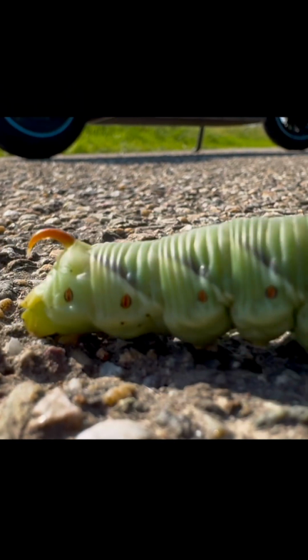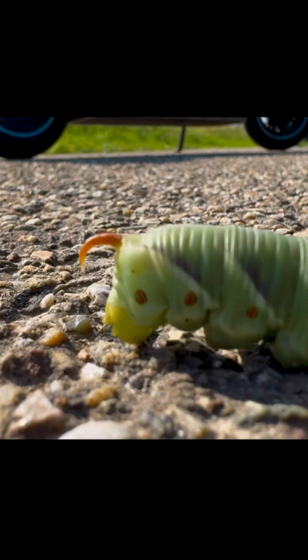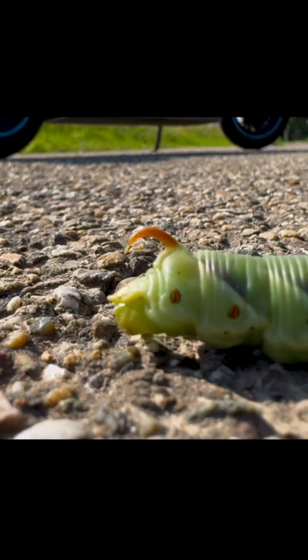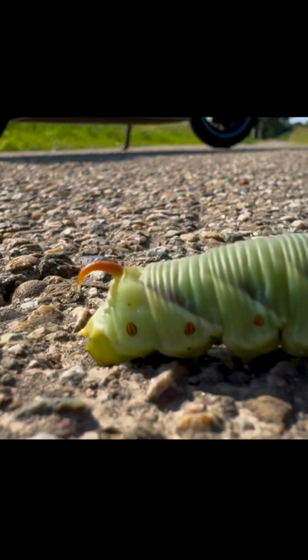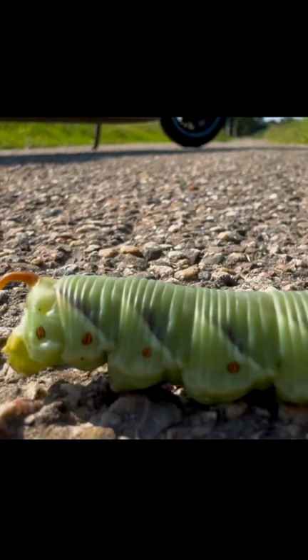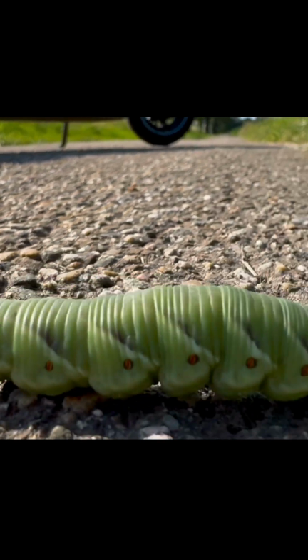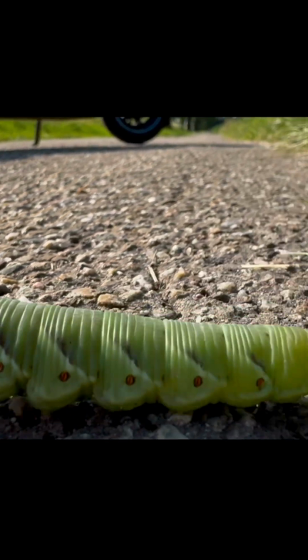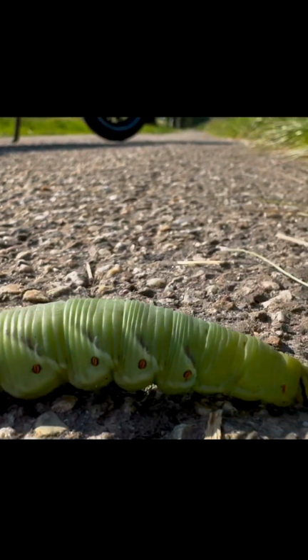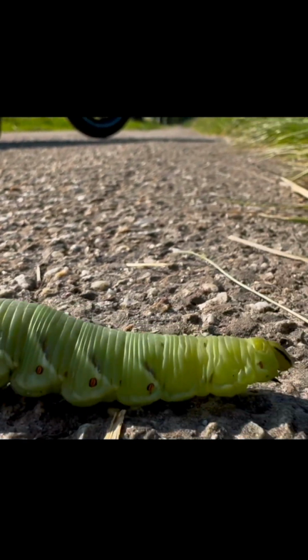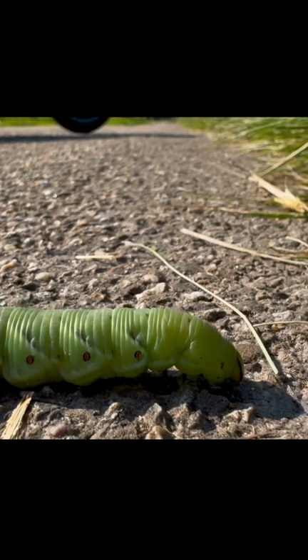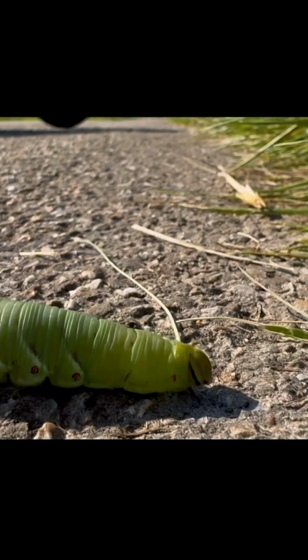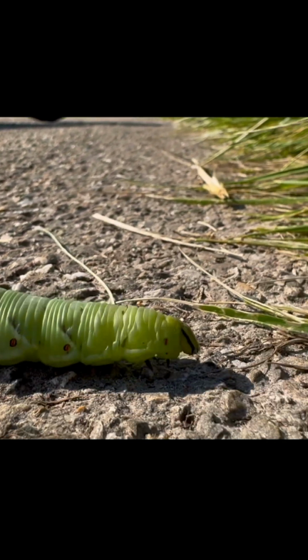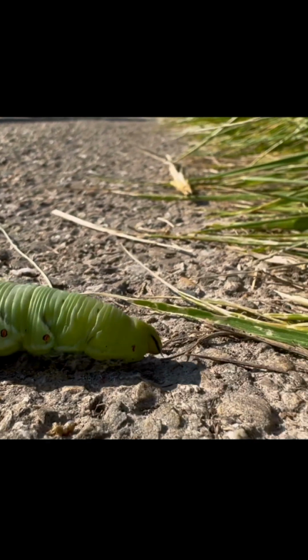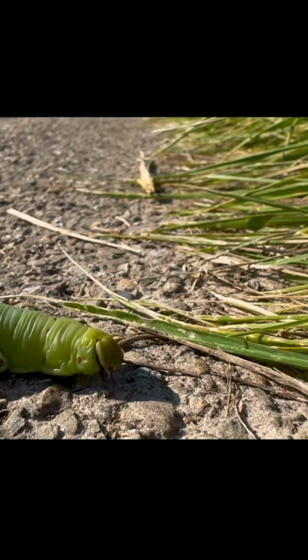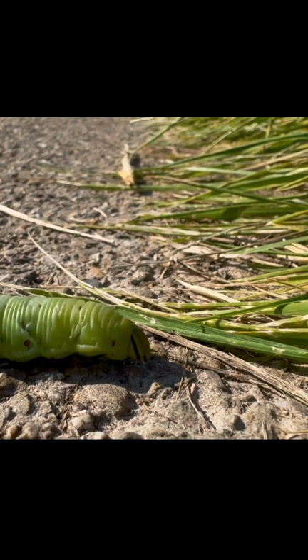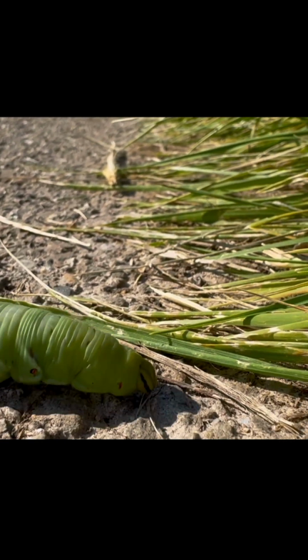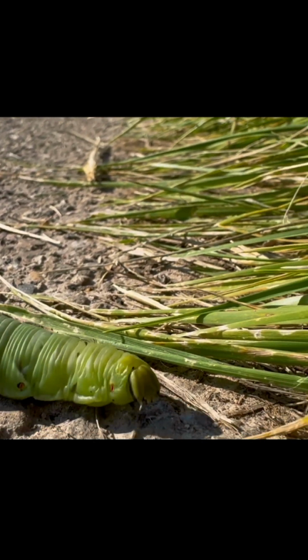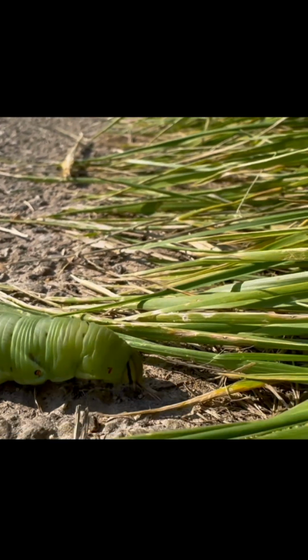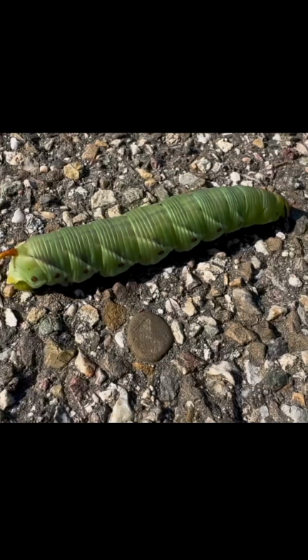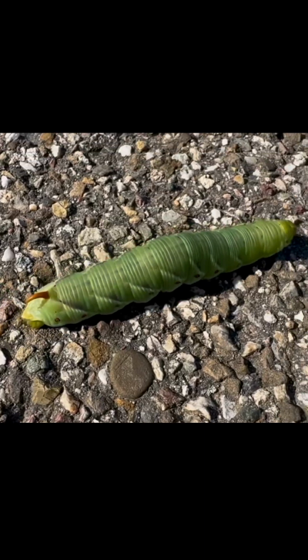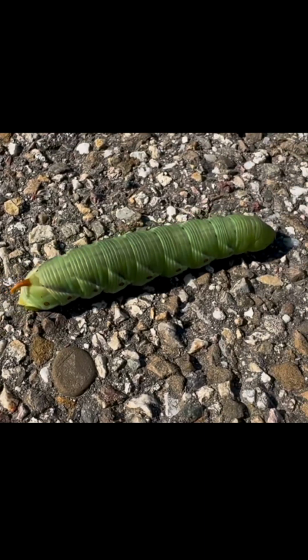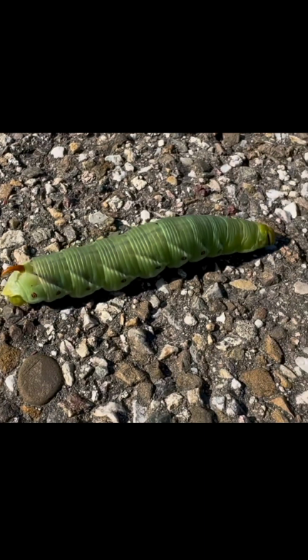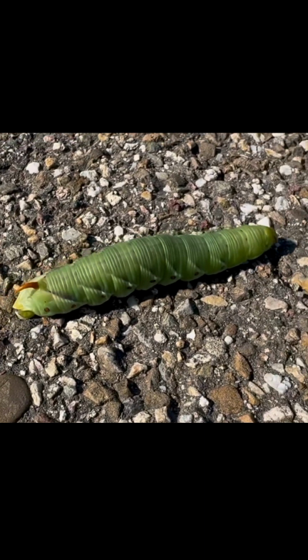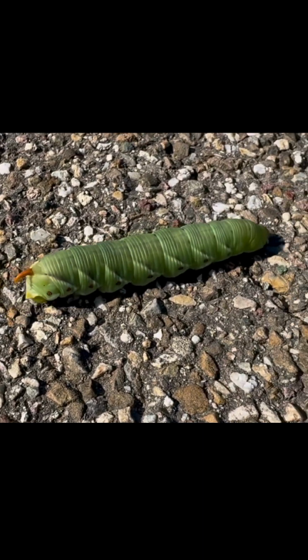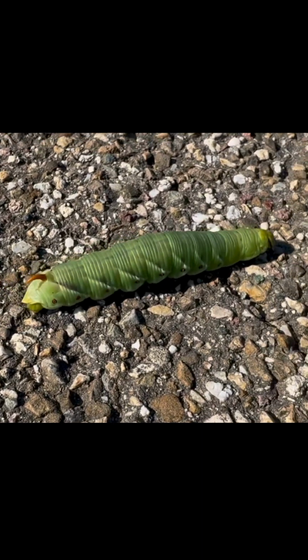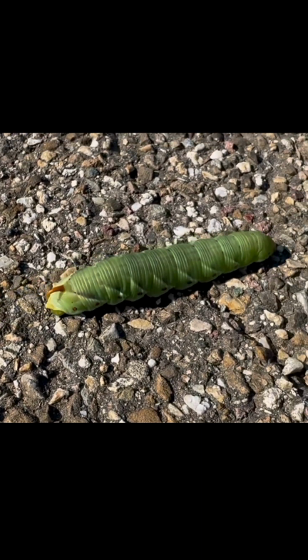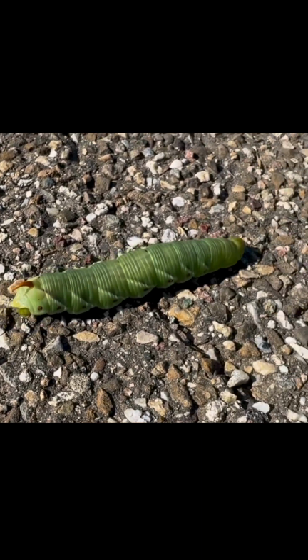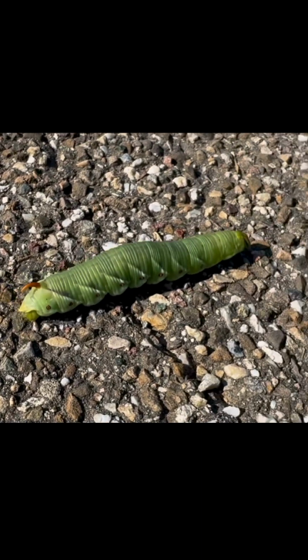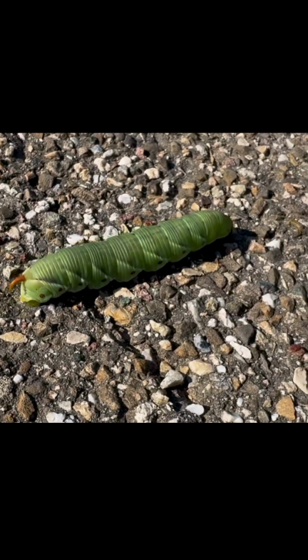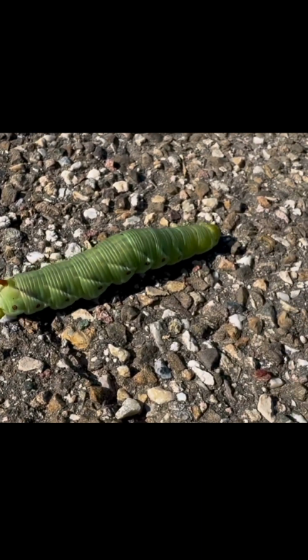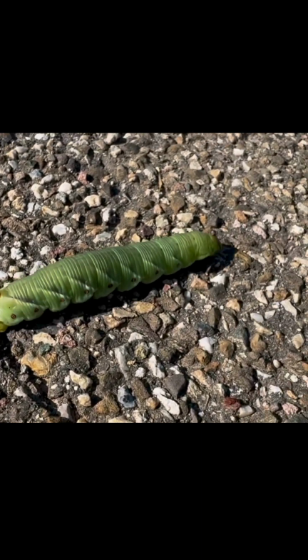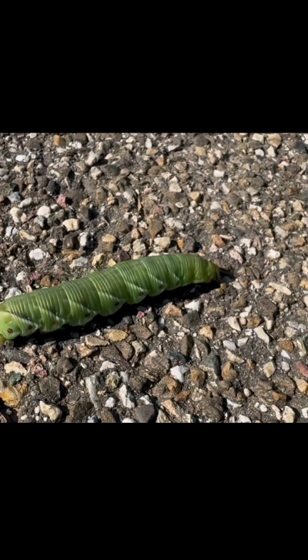Its crawling may look simple, but every step is a coordinated wave of muscle contractions from head to tail. That's how it stays stable on thin, bending leaves and branches.